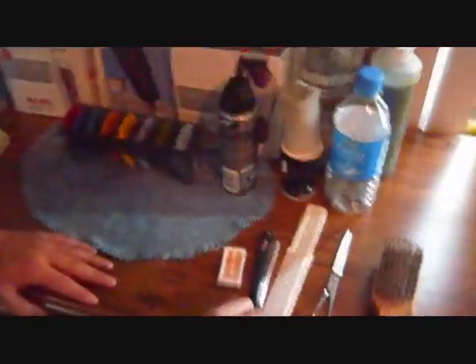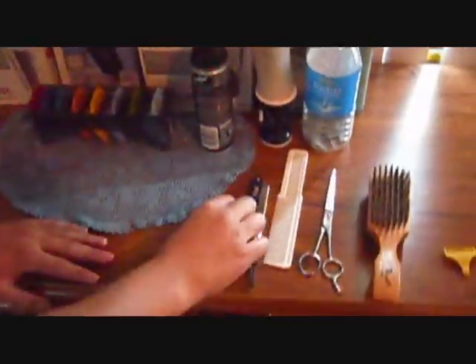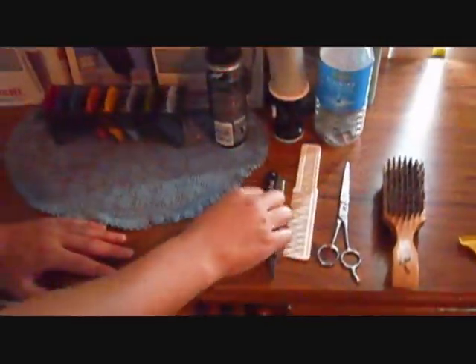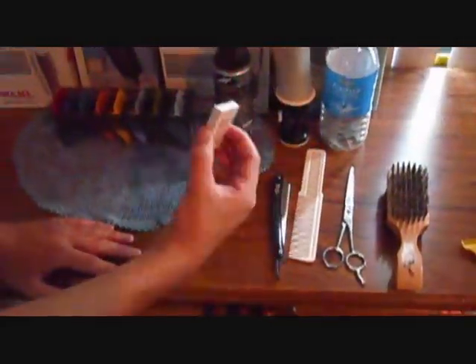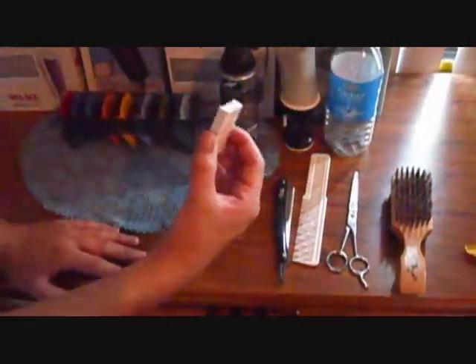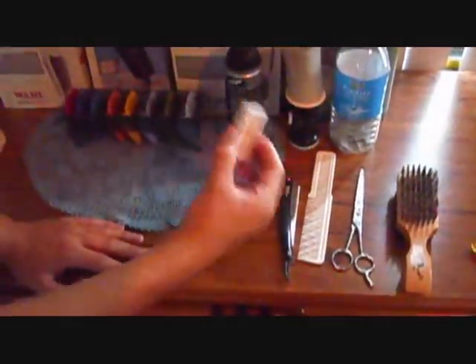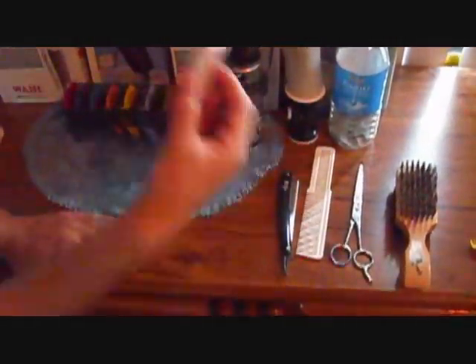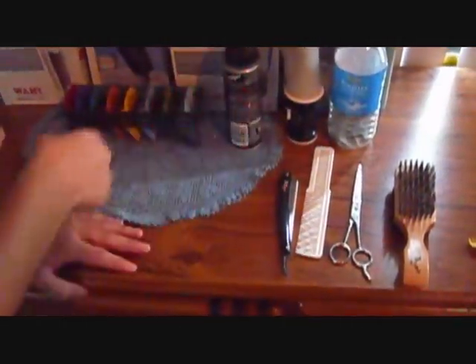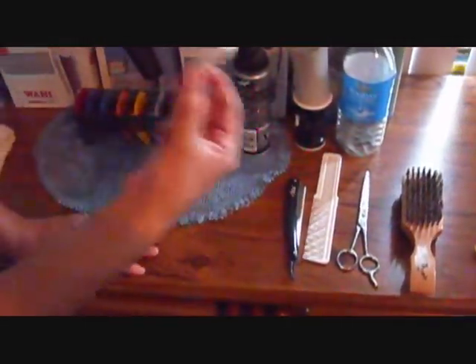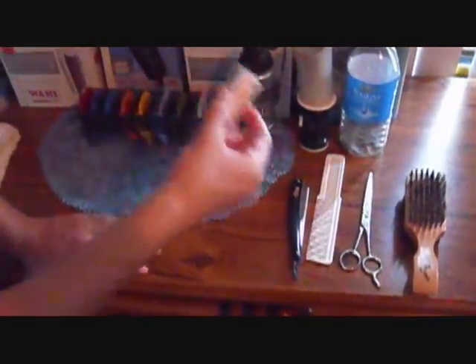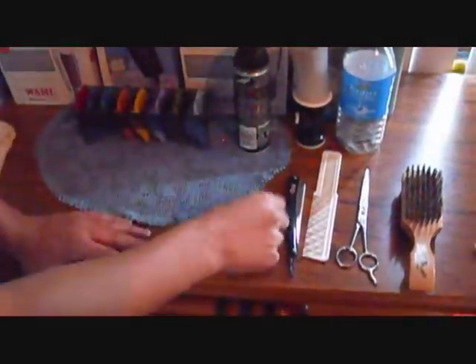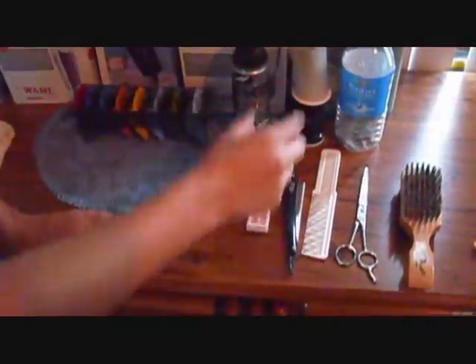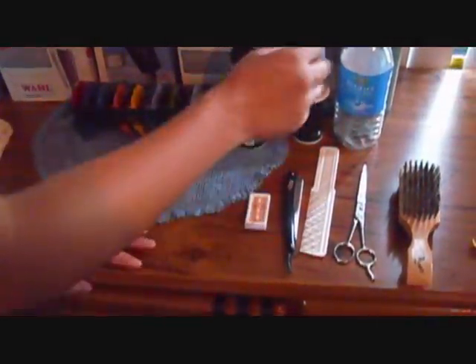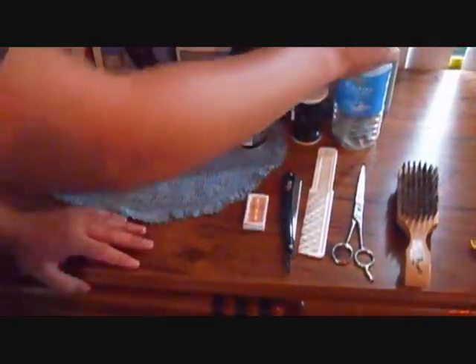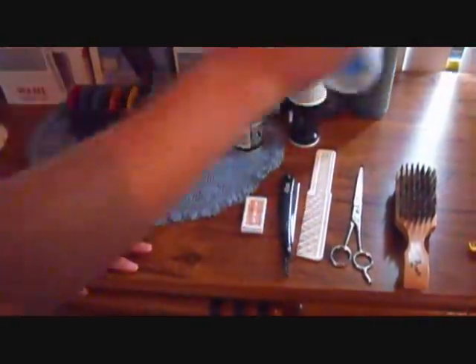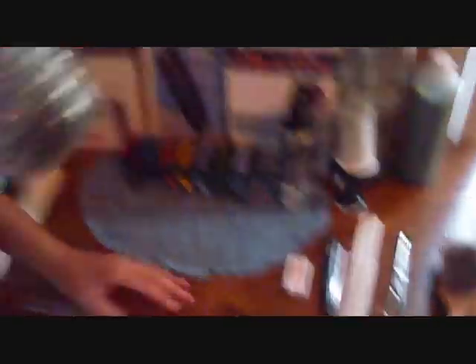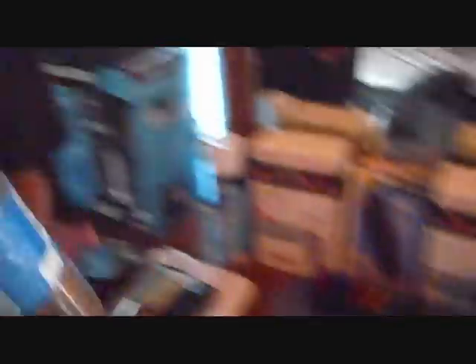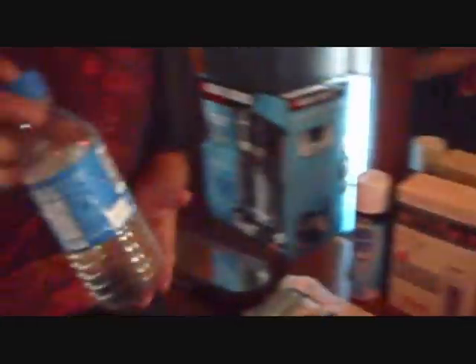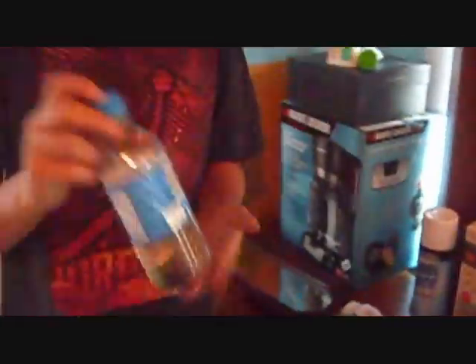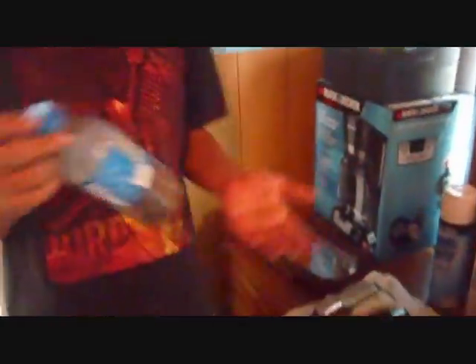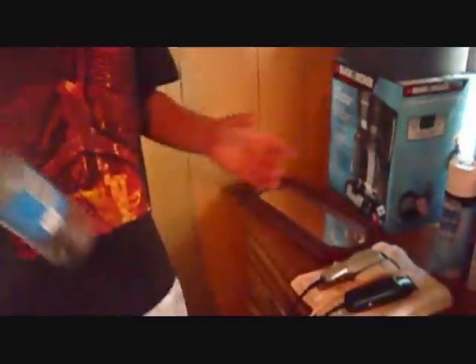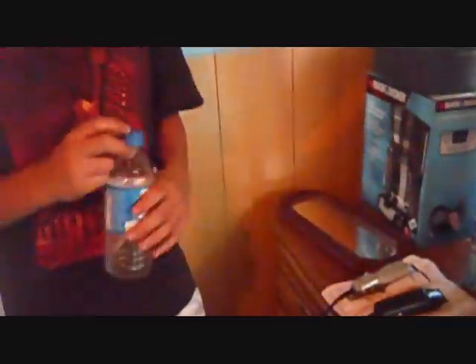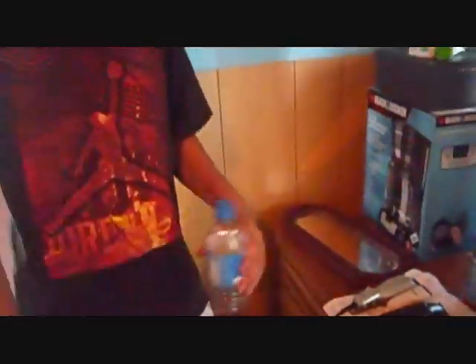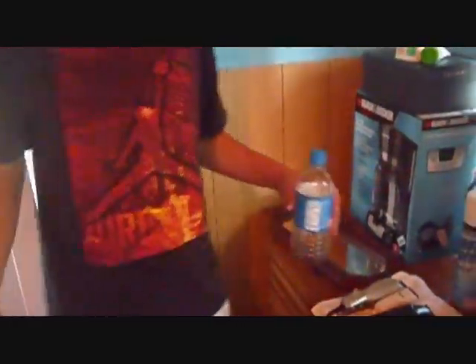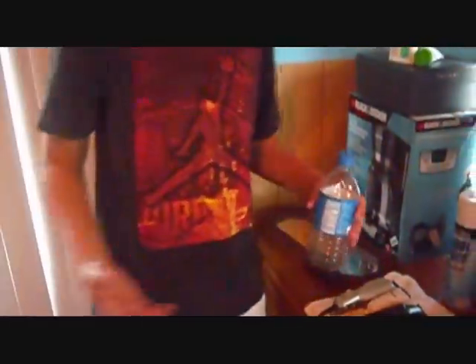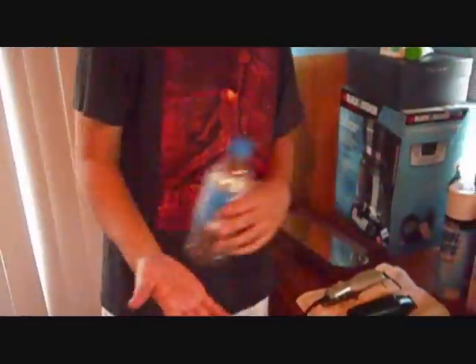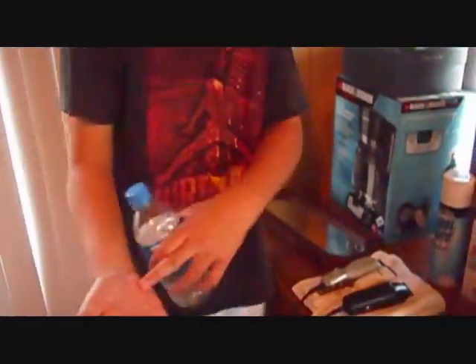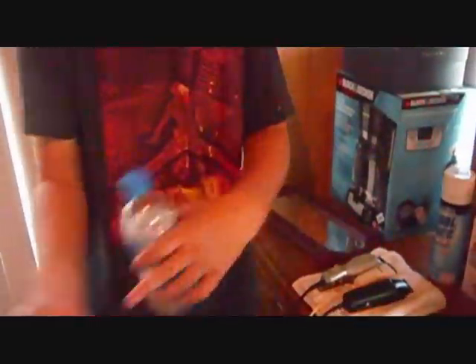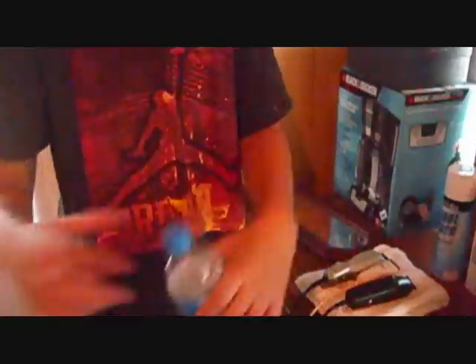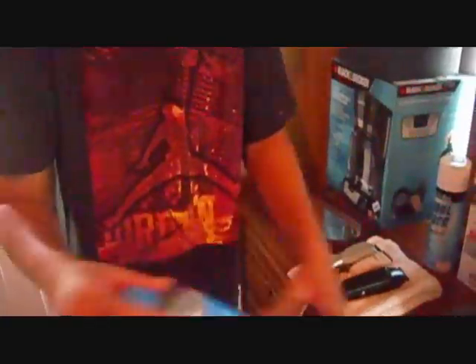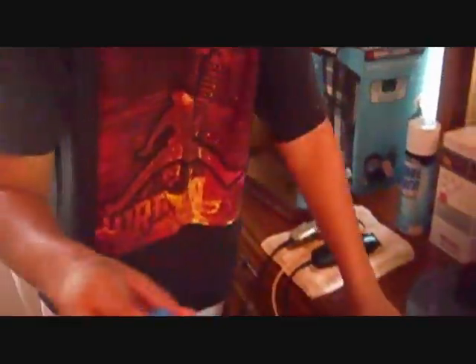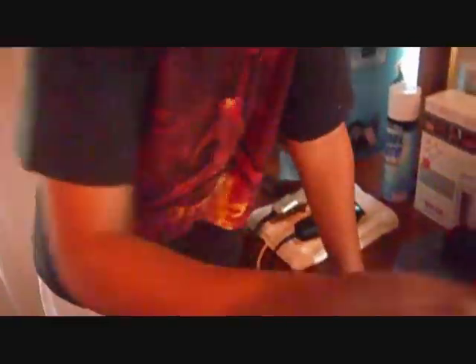I change my blades out every time. I throw all the used blades in here — you don't want to throw them in the garbage can. If somebody picks up the garbage, they could cut their fingers. You don't want that to happen.